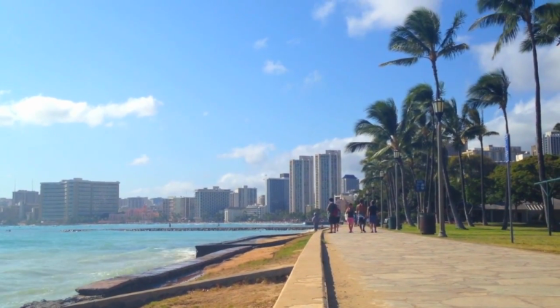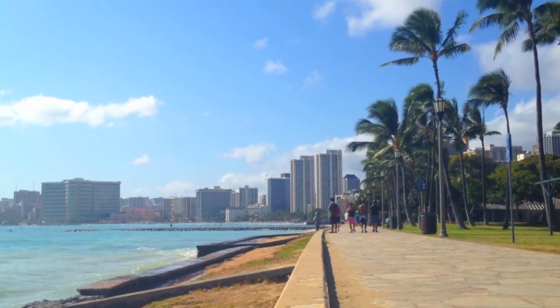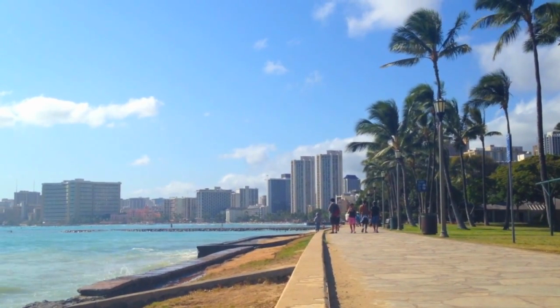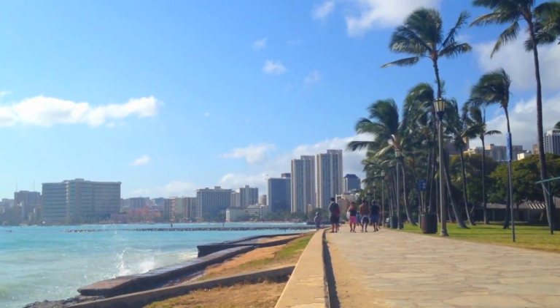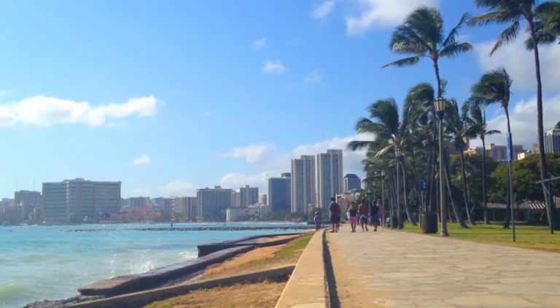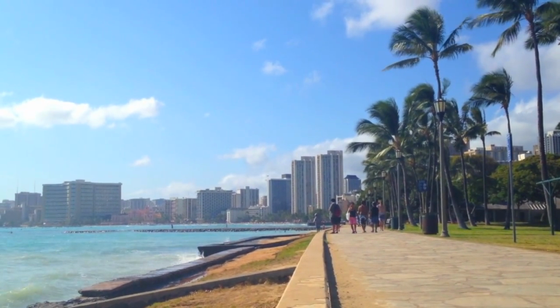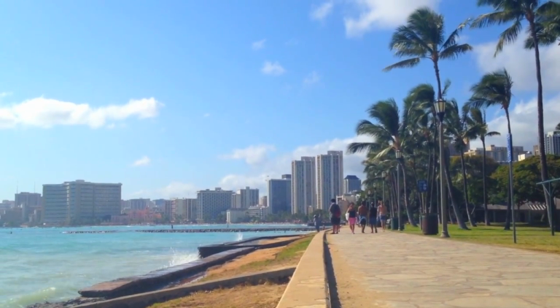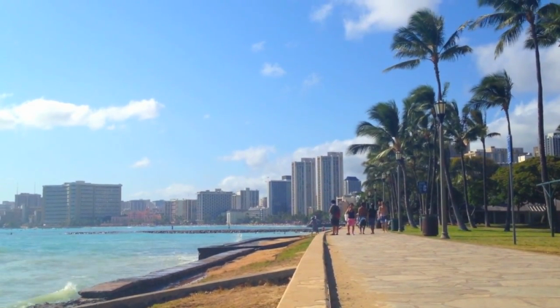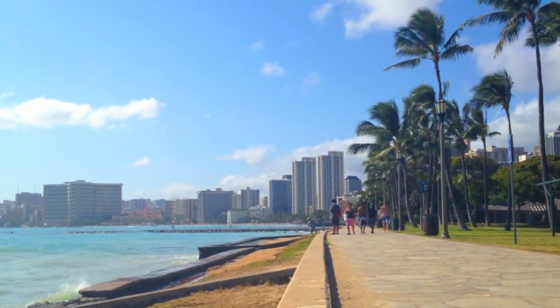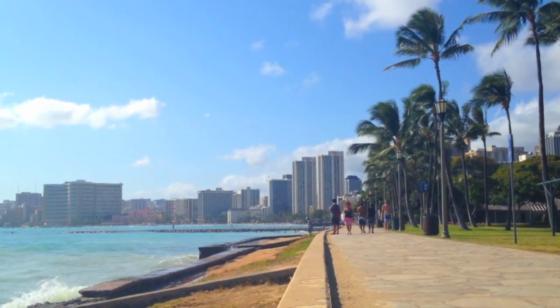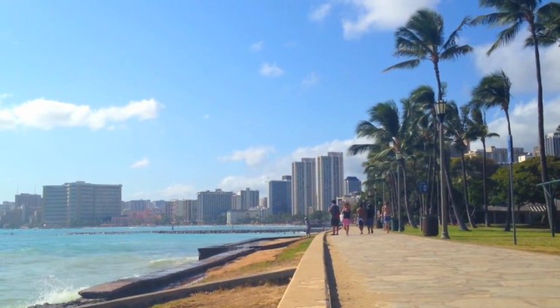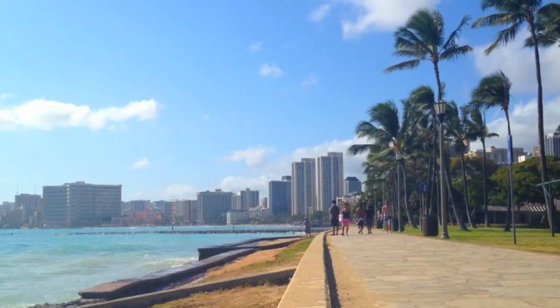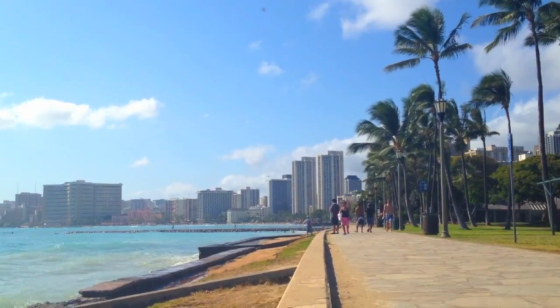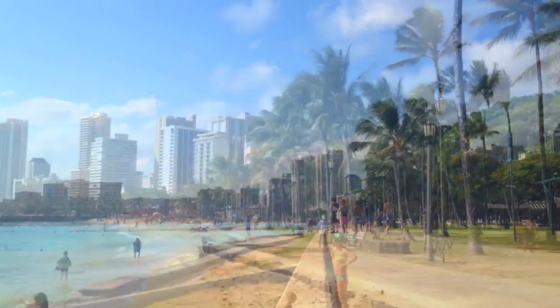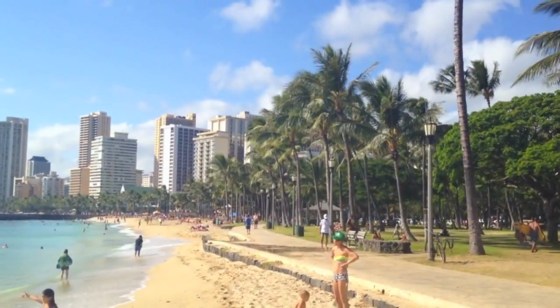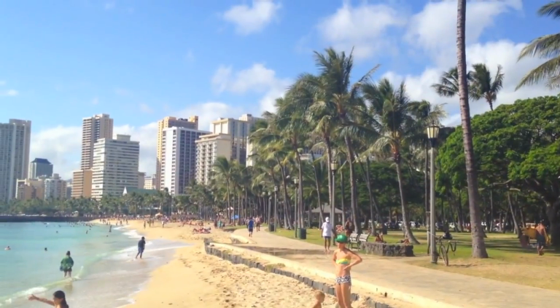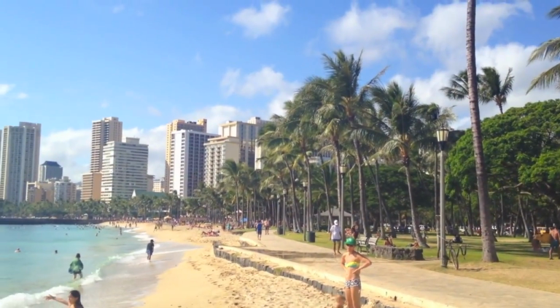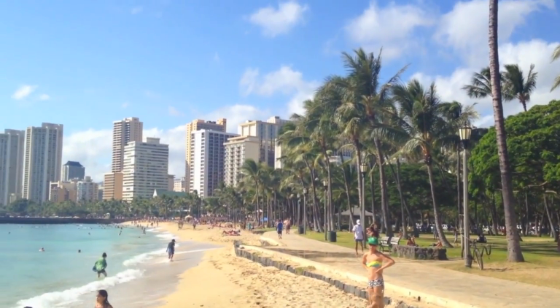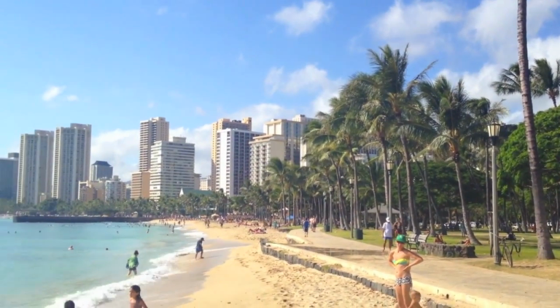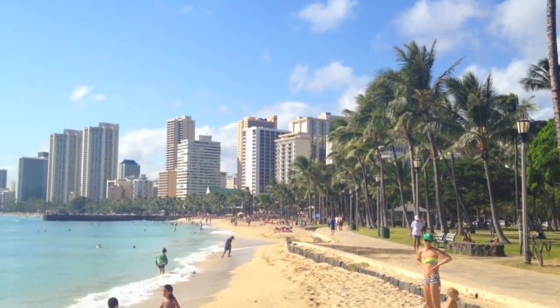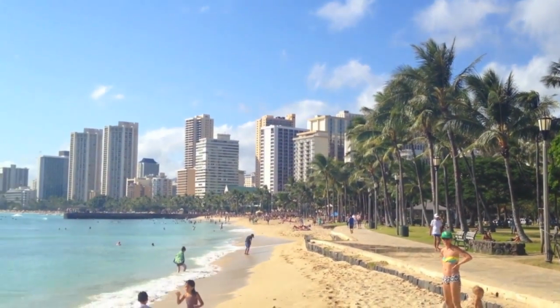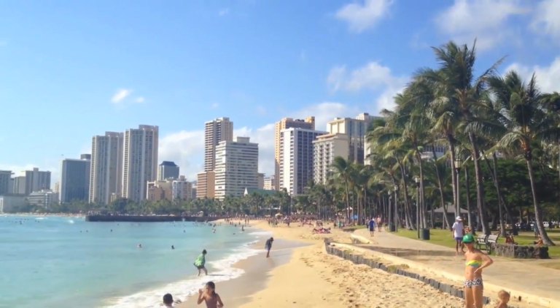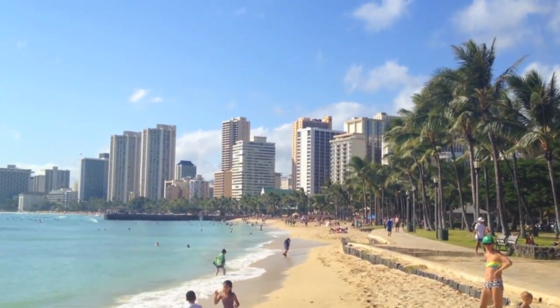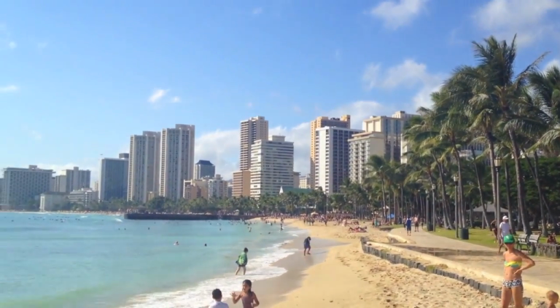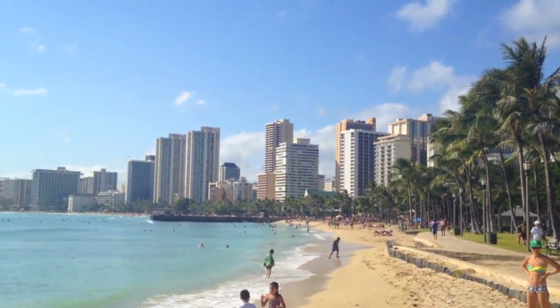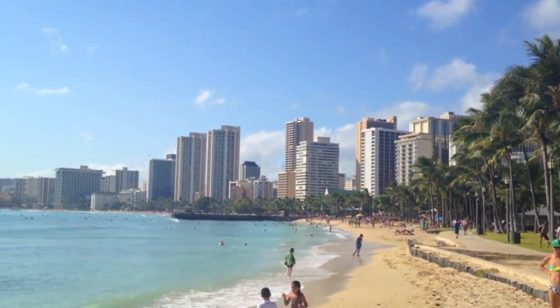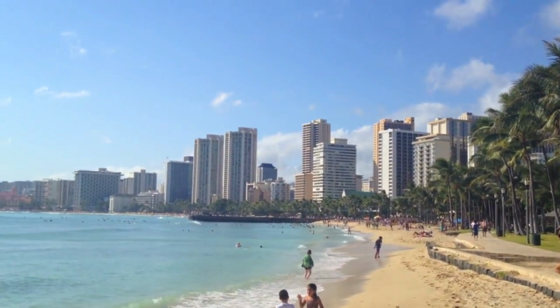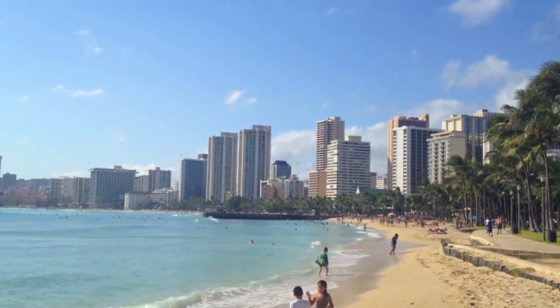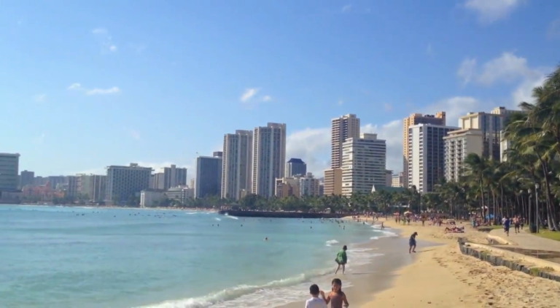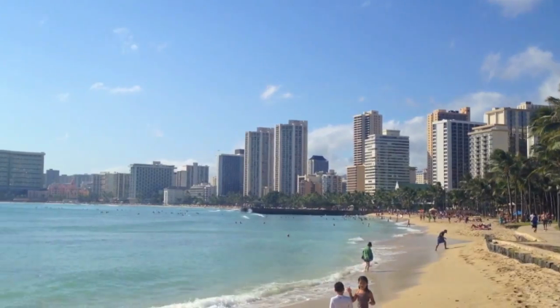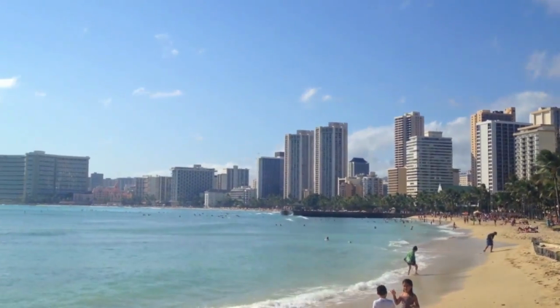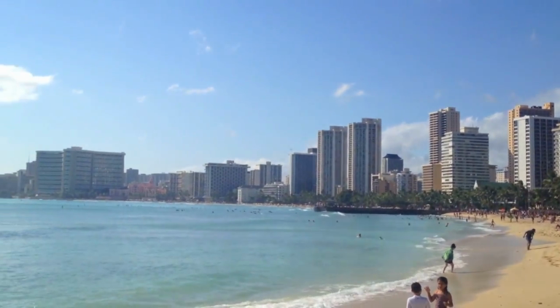A return flight between the islands is about $150. We spent our first day exploring Waikiki. Naturally, the first stop was the Waikiki beach.